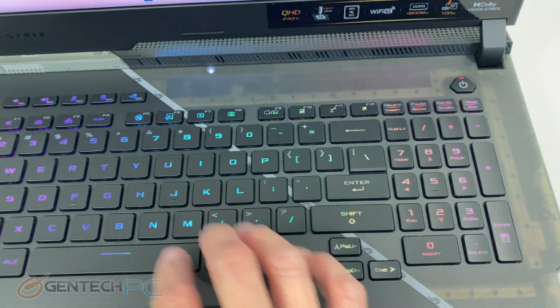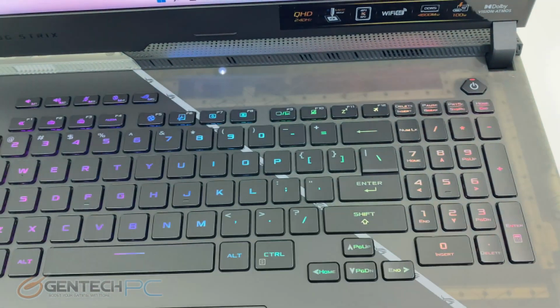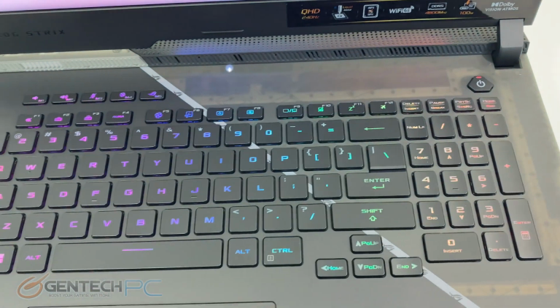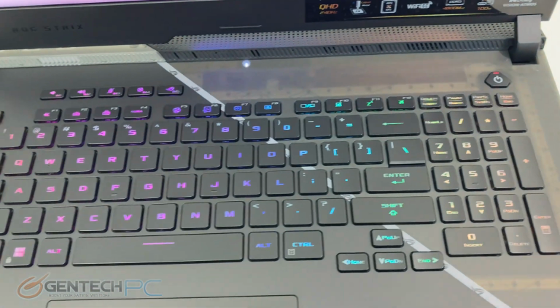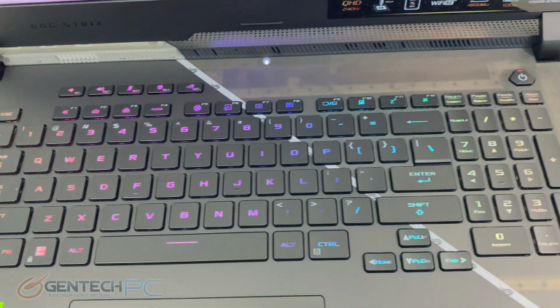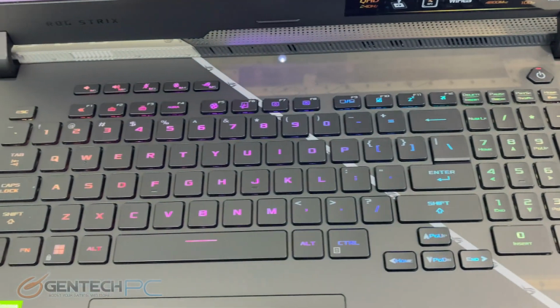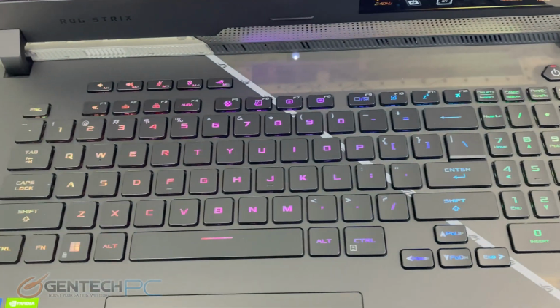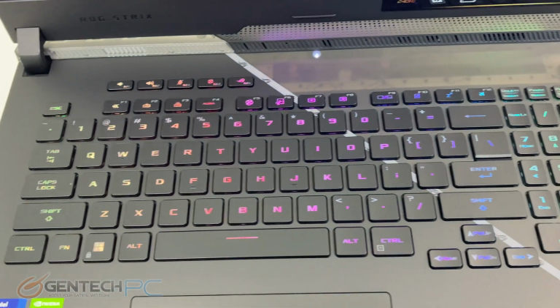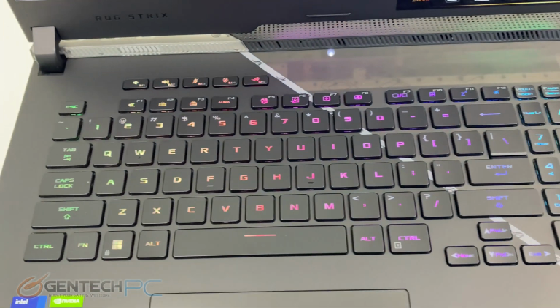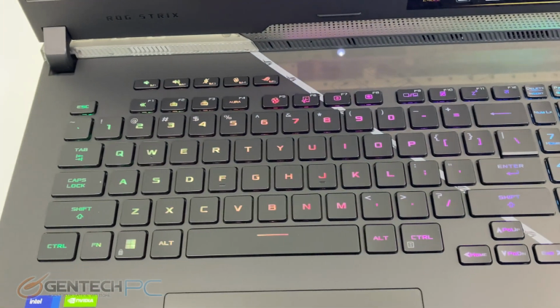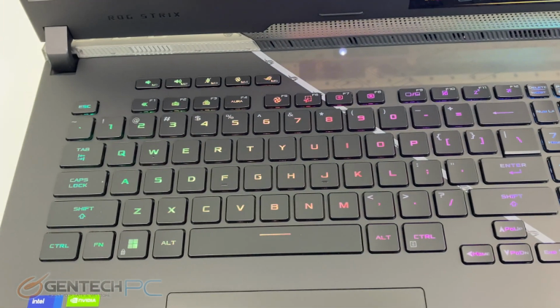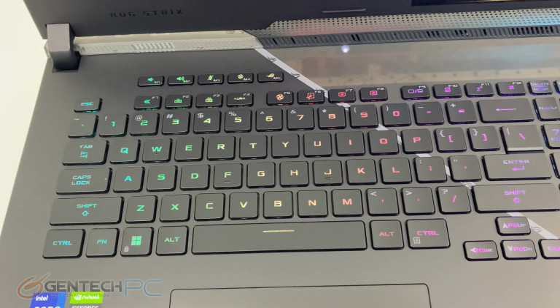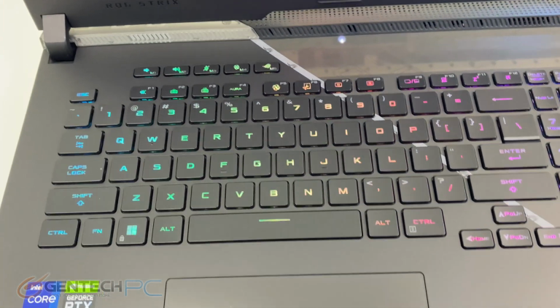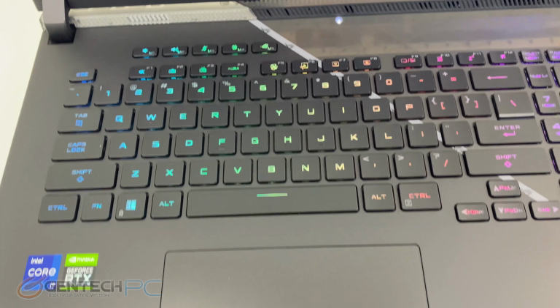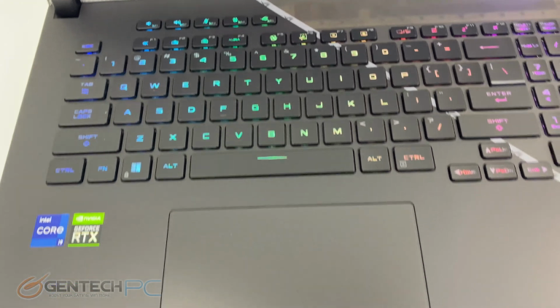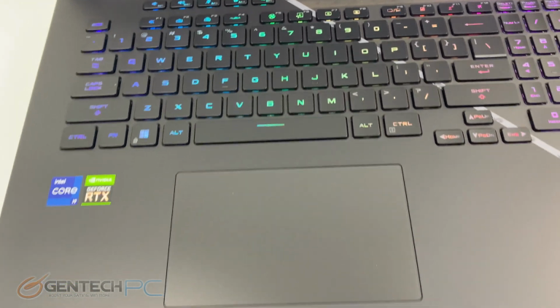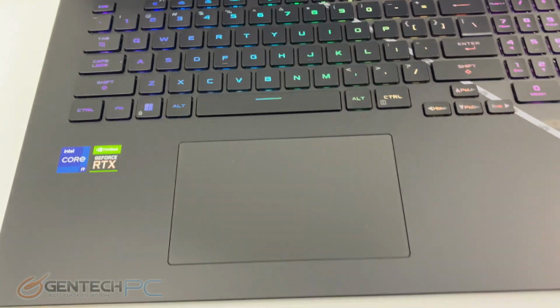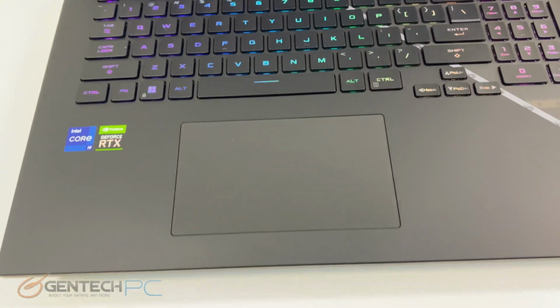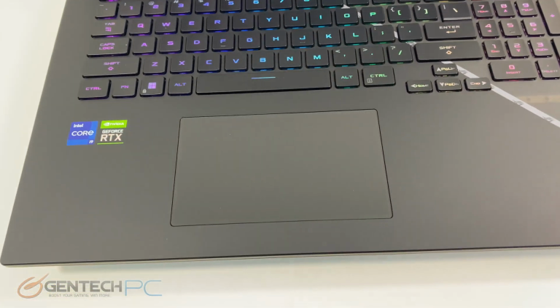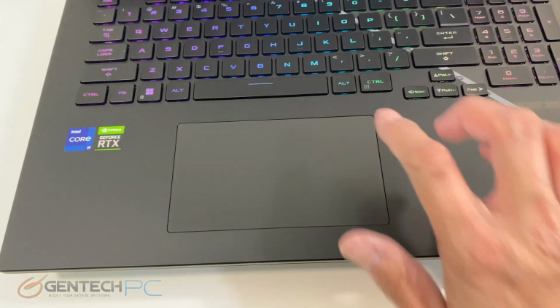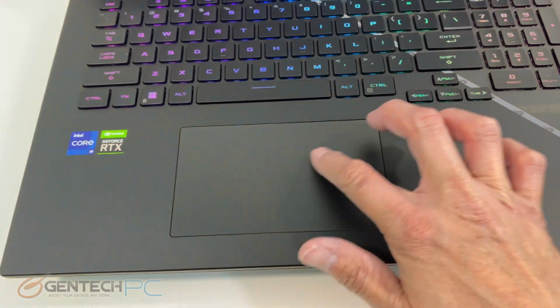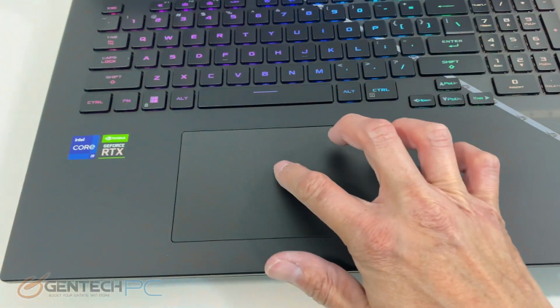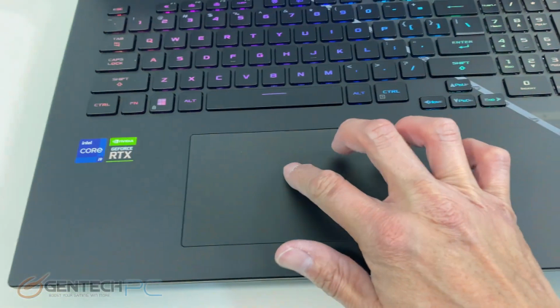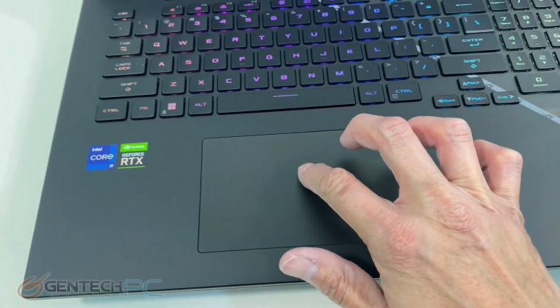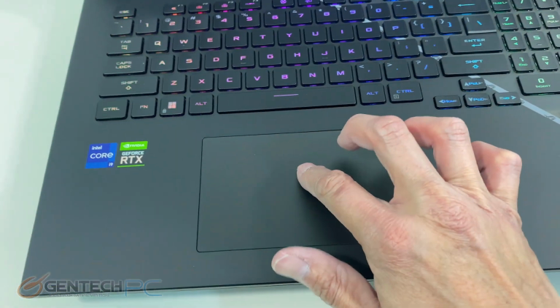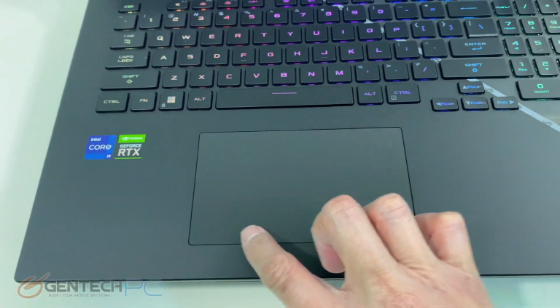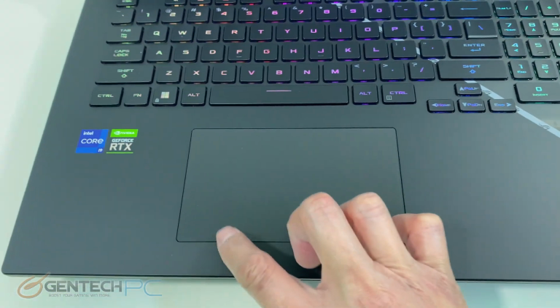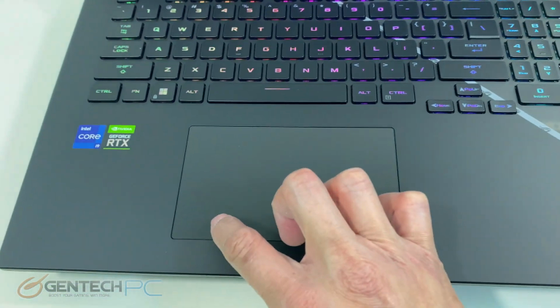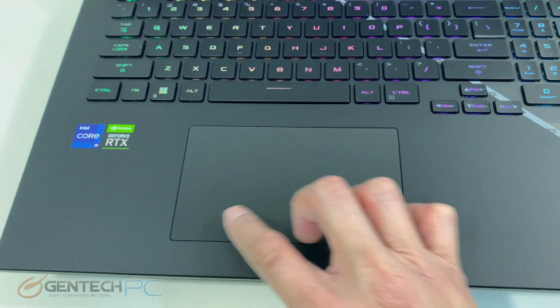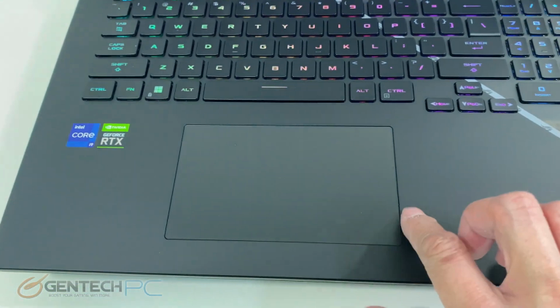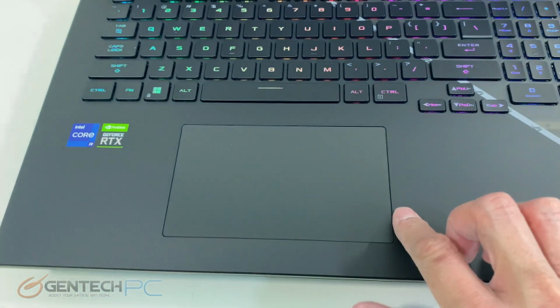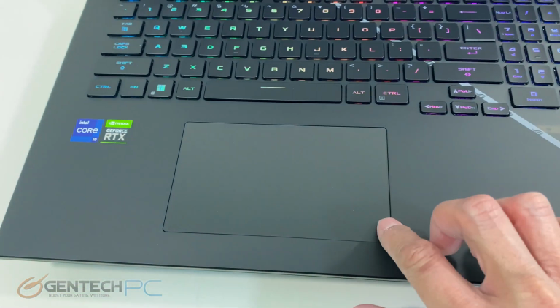We do have mechanical keys, which is going to be really nice for typing on, along with a large oversized touchpad with integrated left and right clicks.